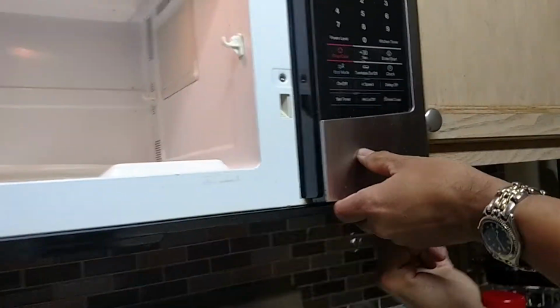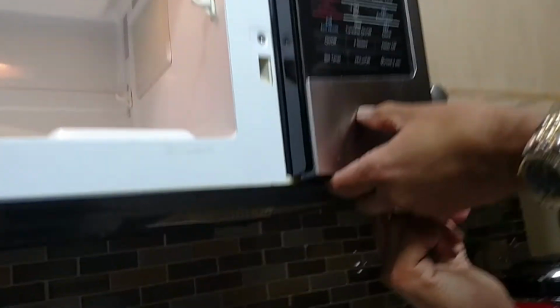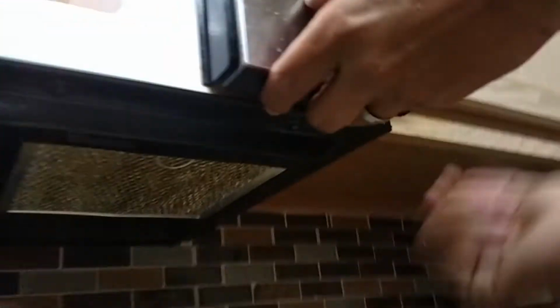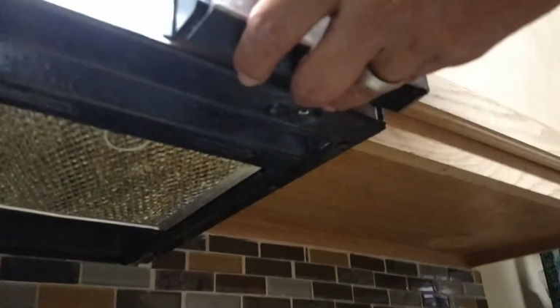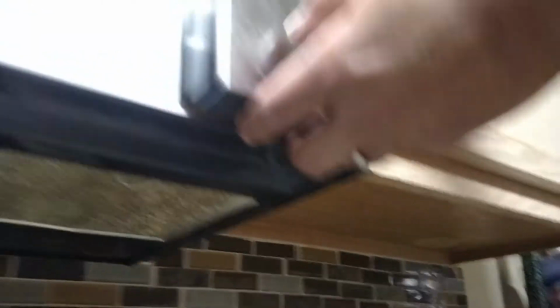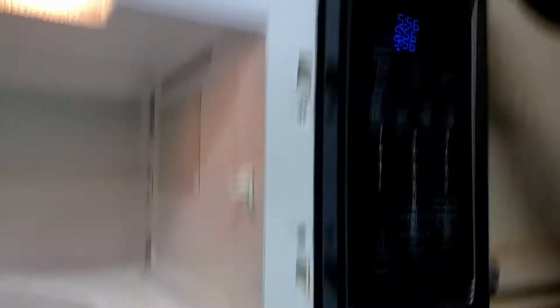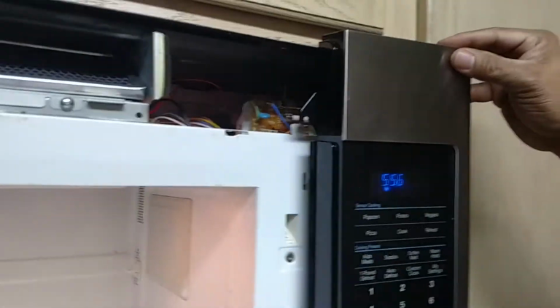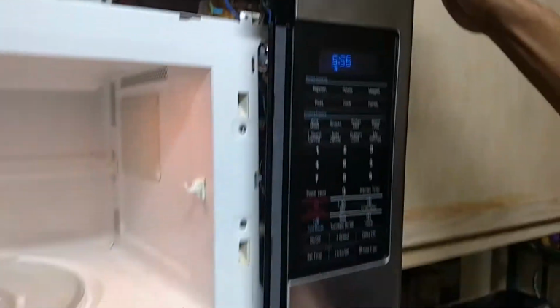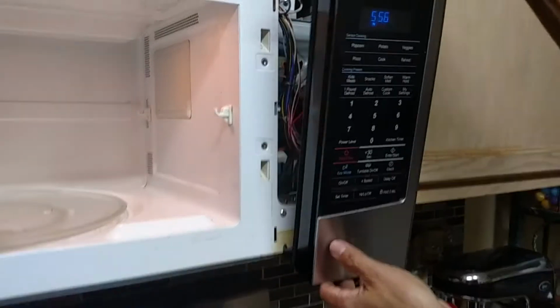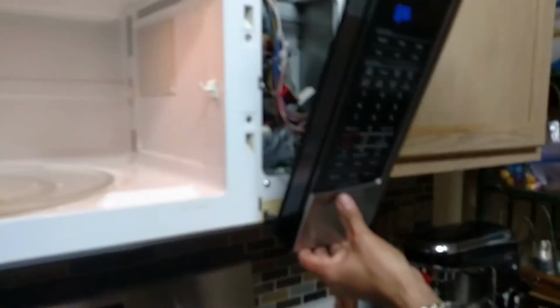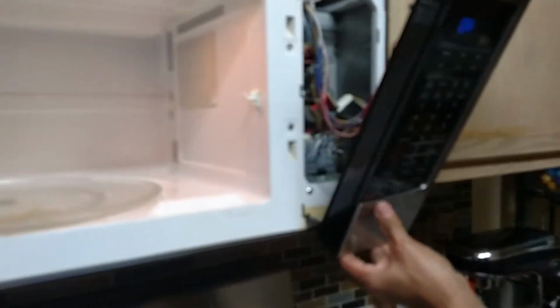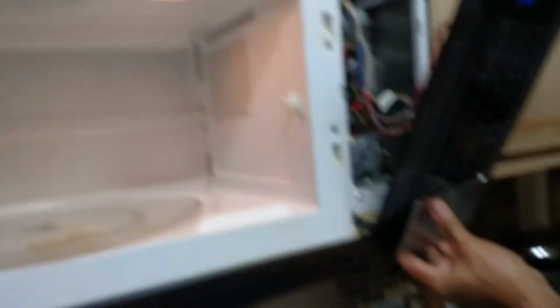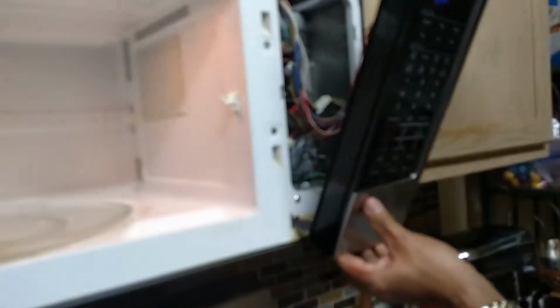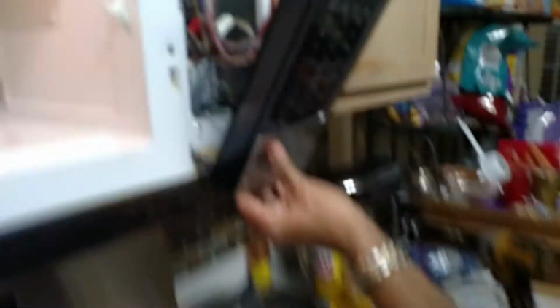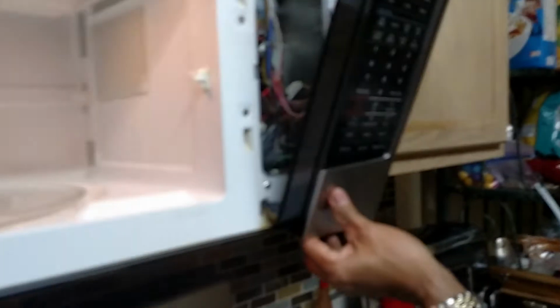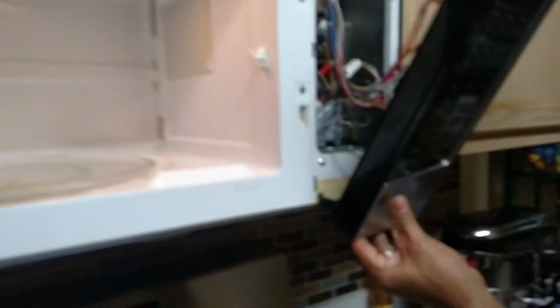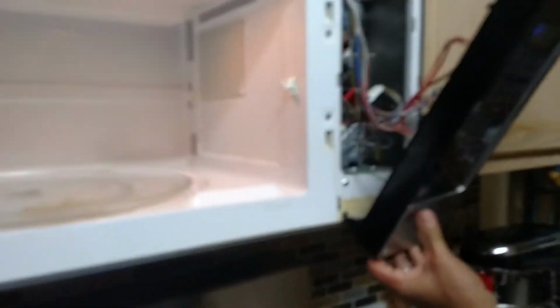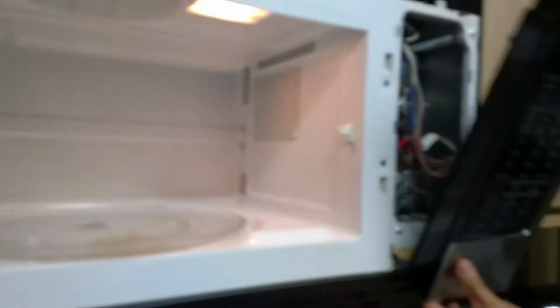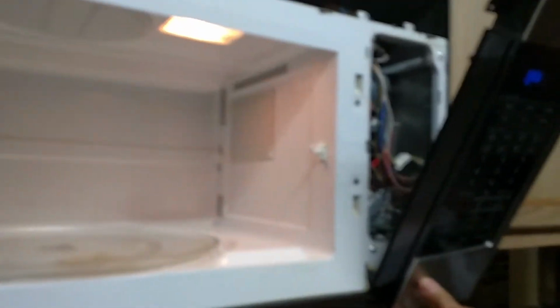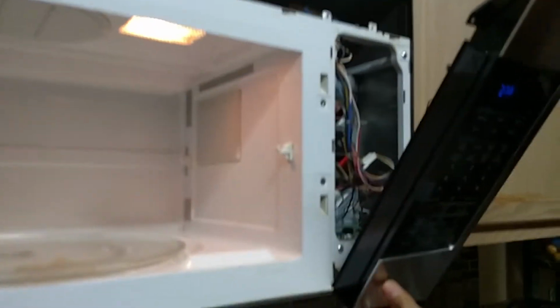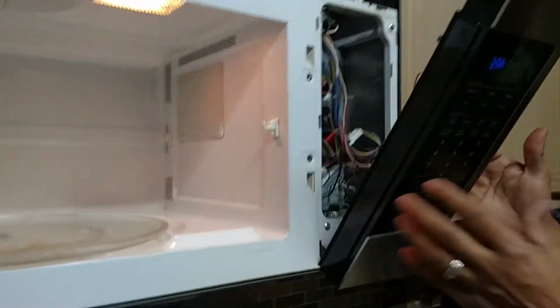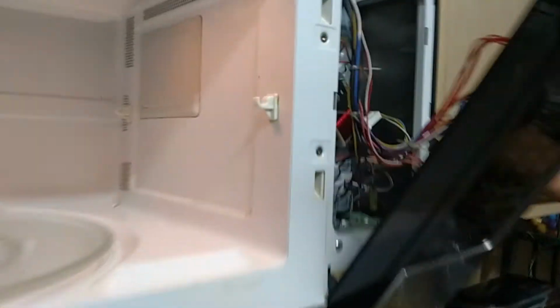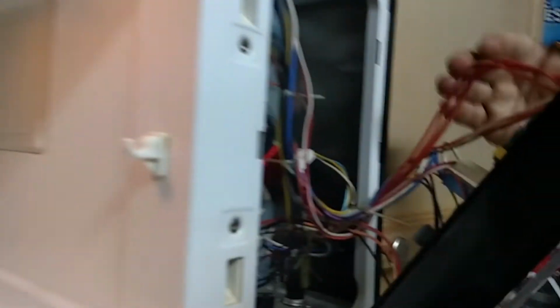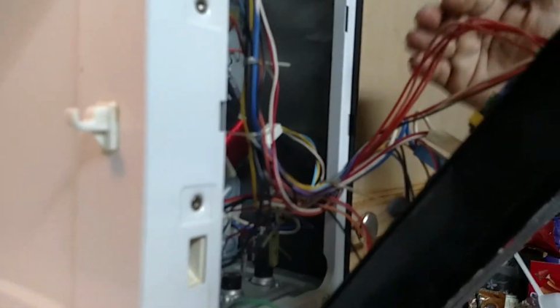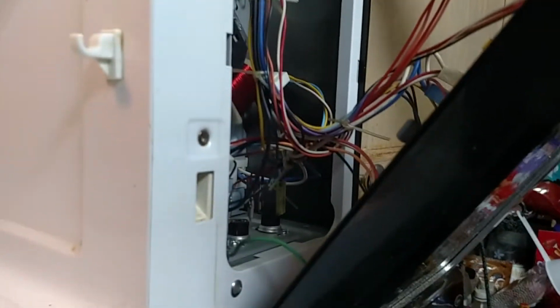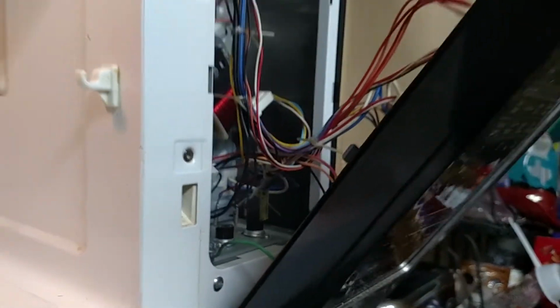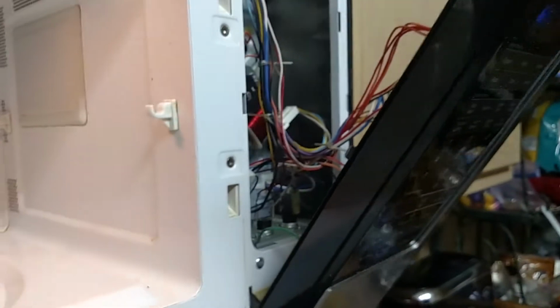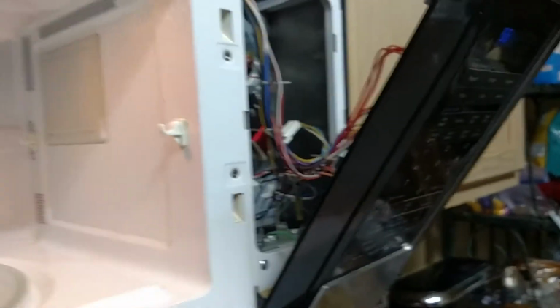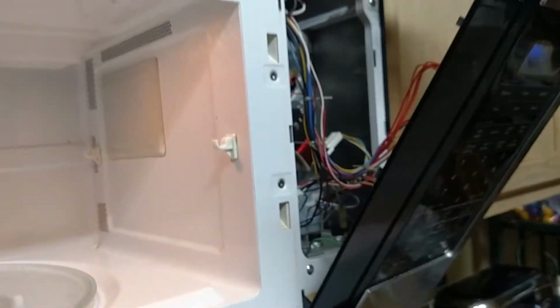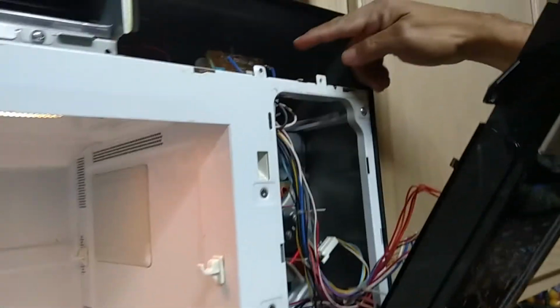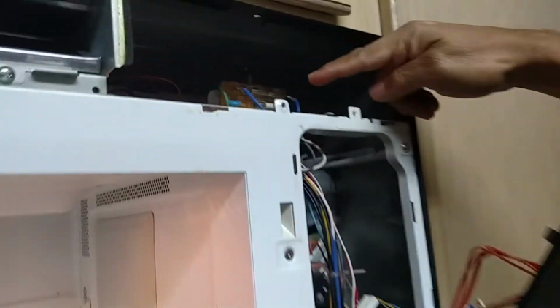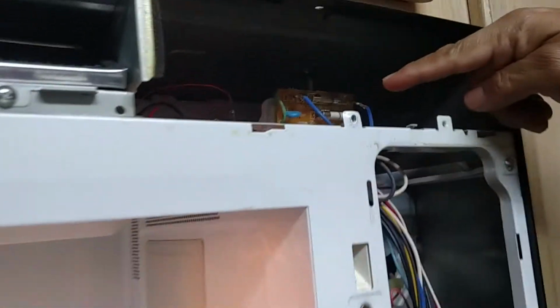Then you take another screw on the bottom — there are two holes in this plate. You just lift it out, pull it out a little bit, and you can see the control panel.